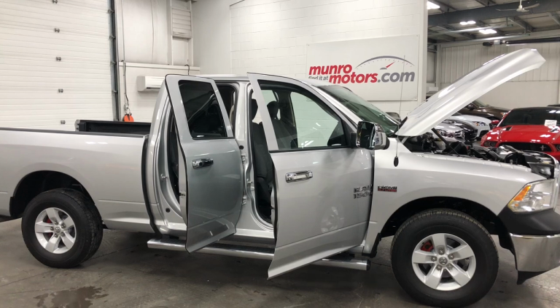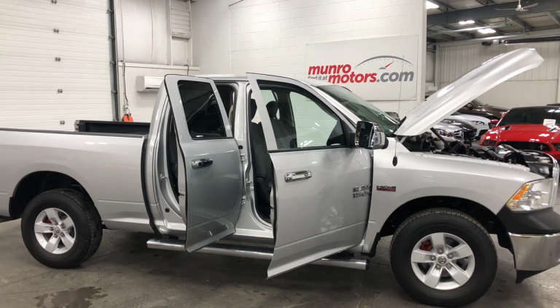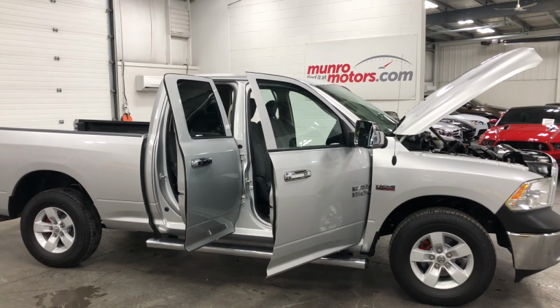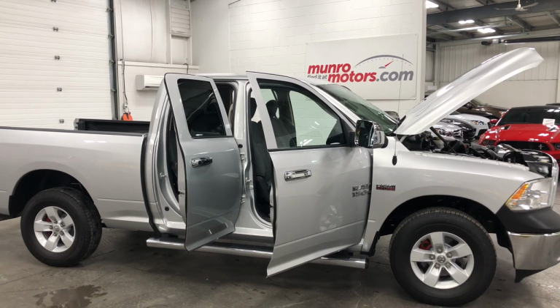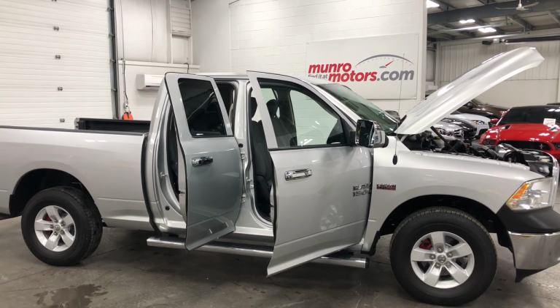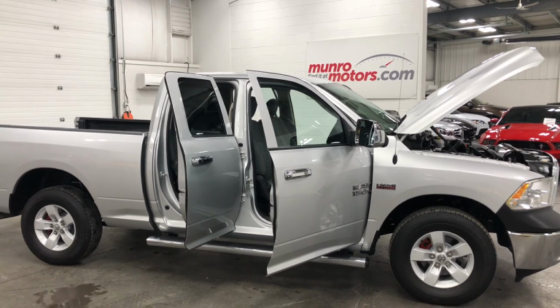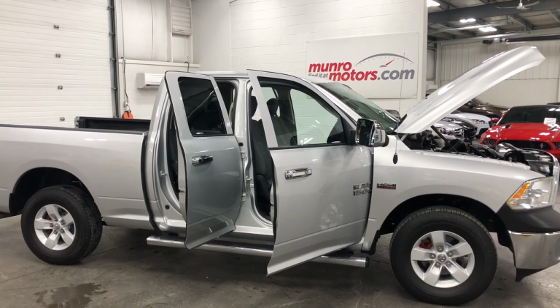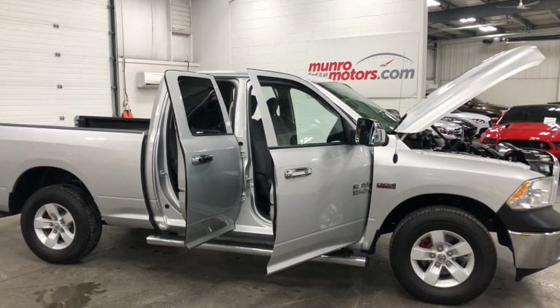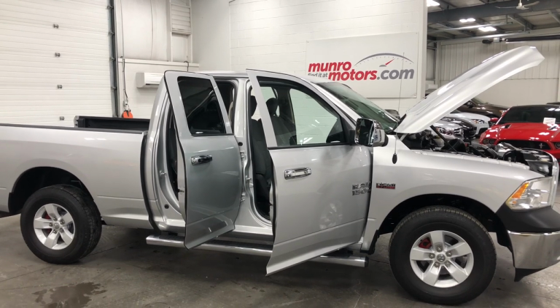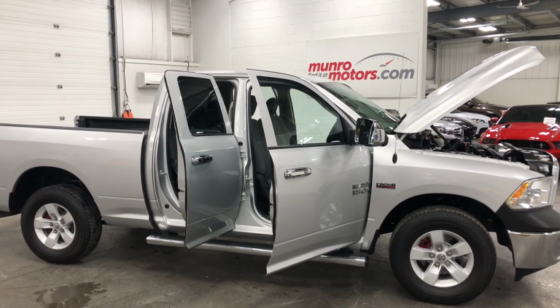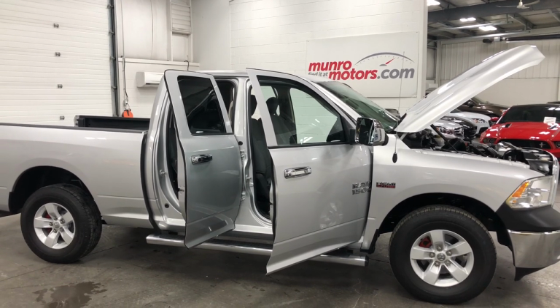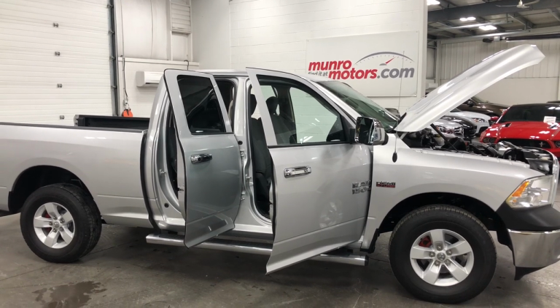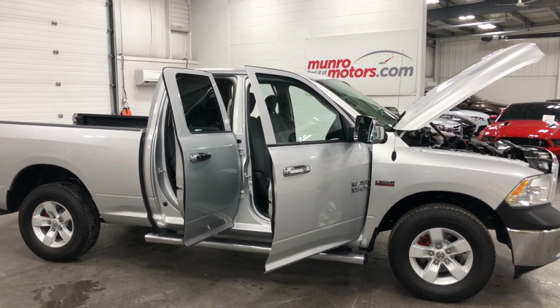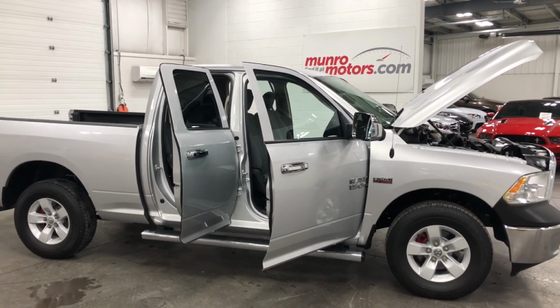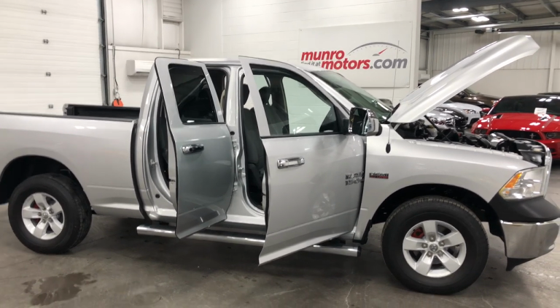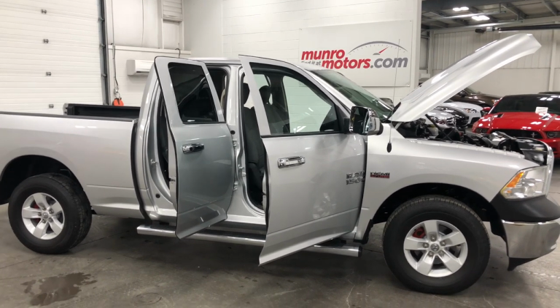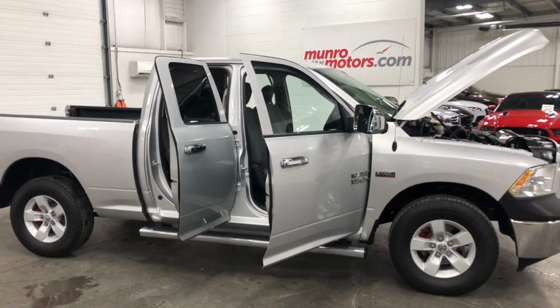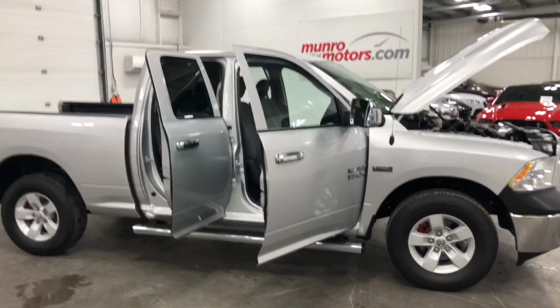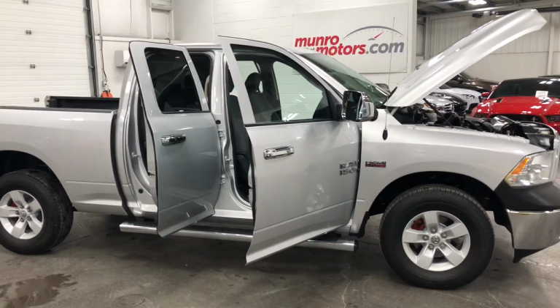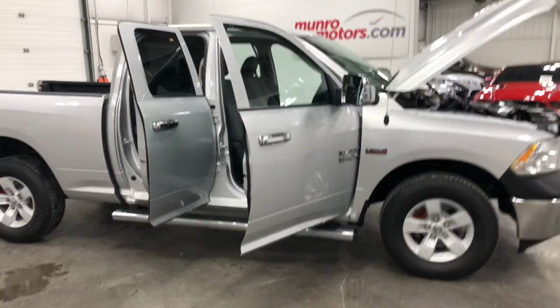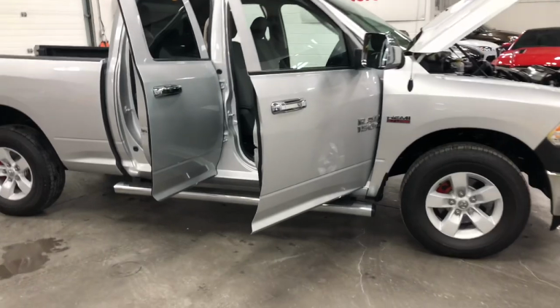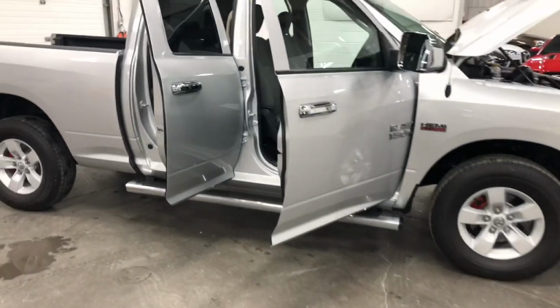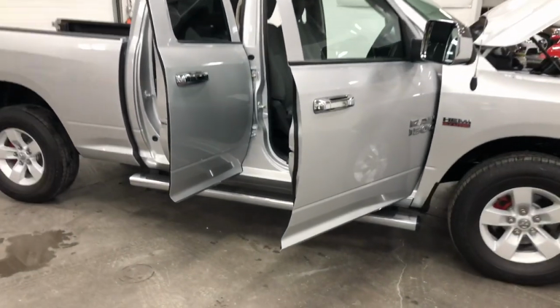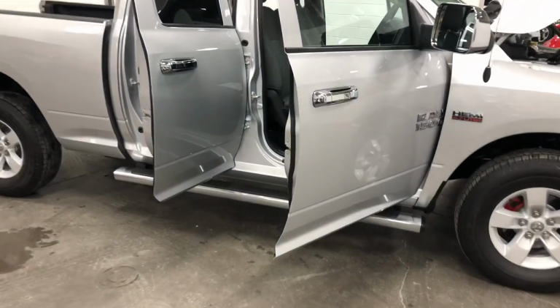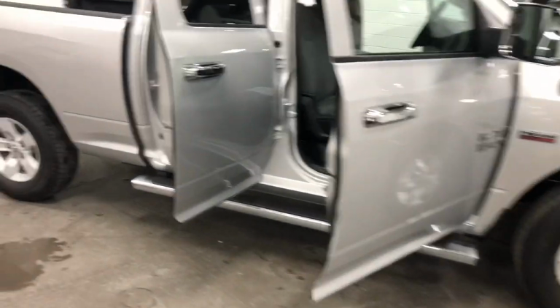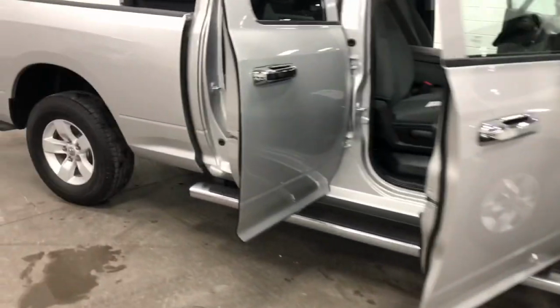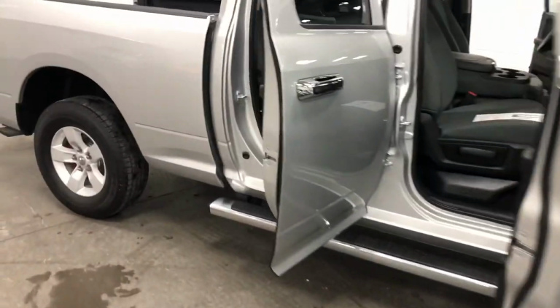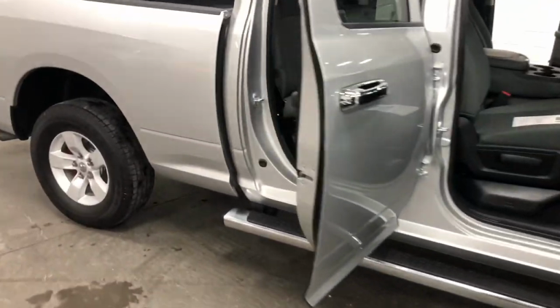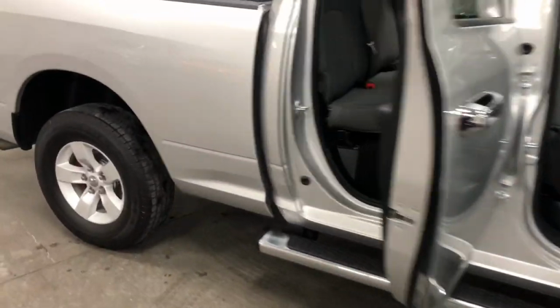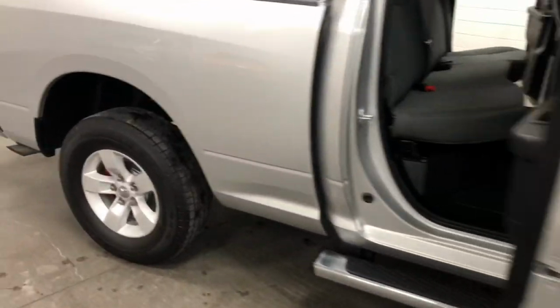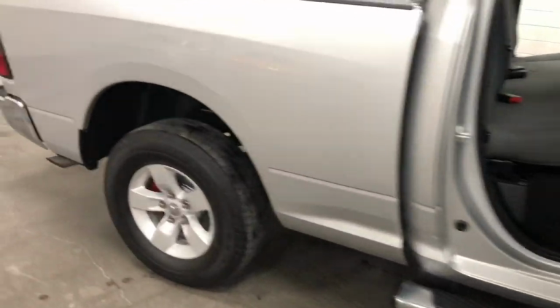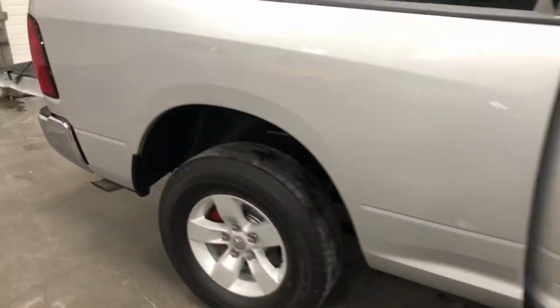Welcome to monroemotors.com. Here we have a 2017 Ram 1500 quad cab 4x4.